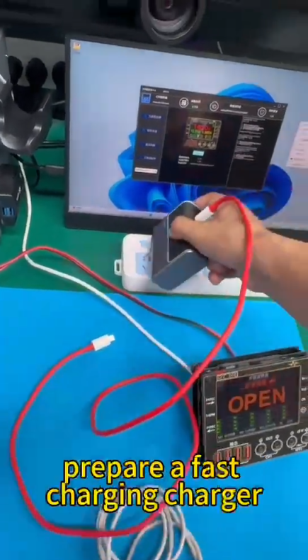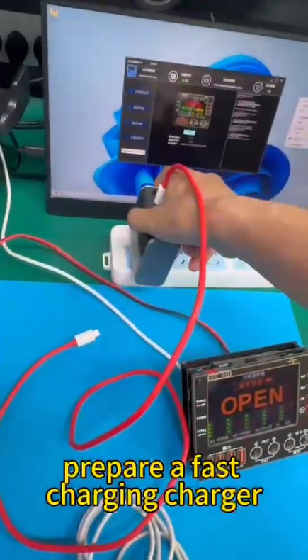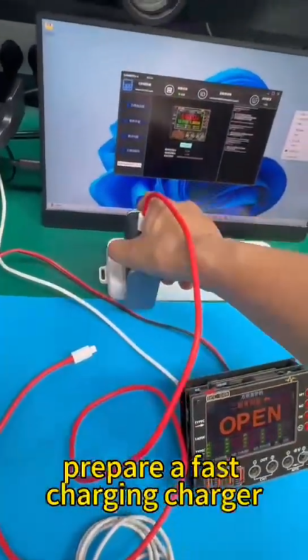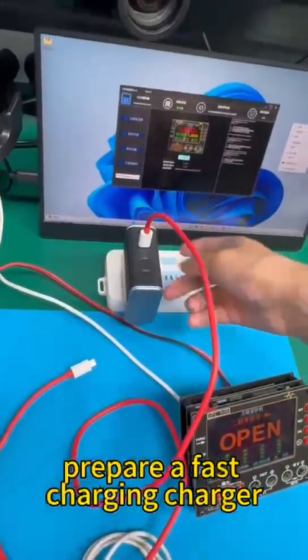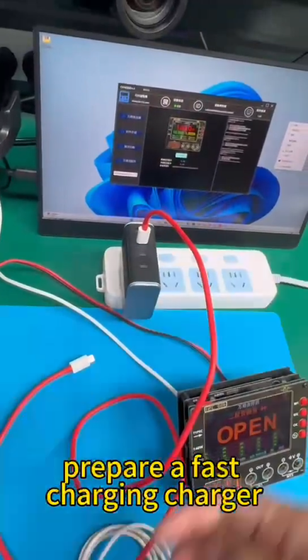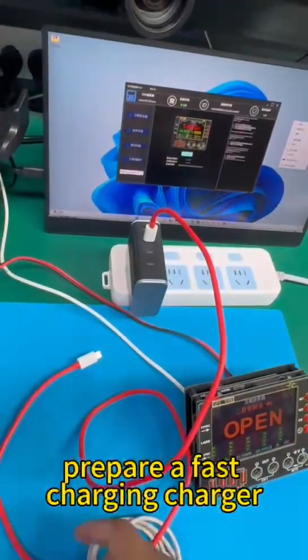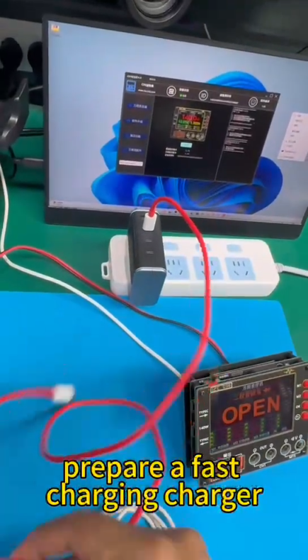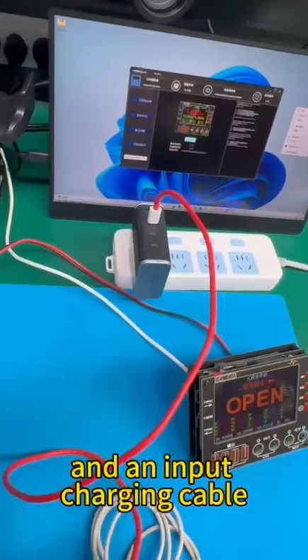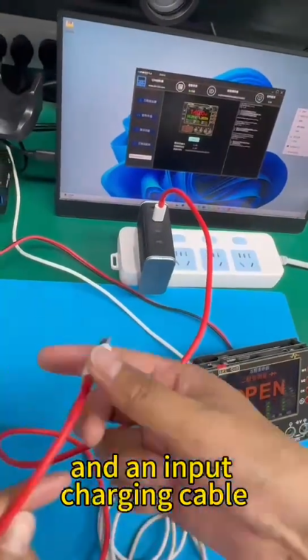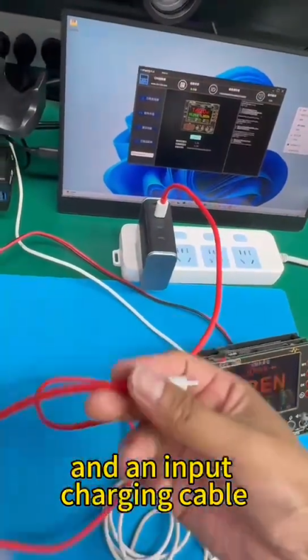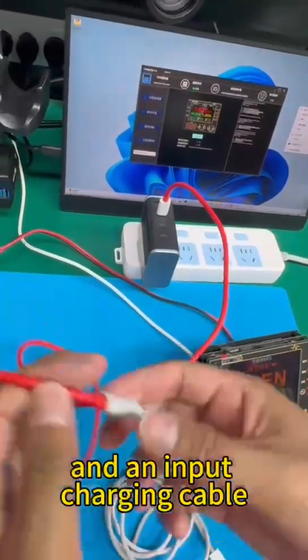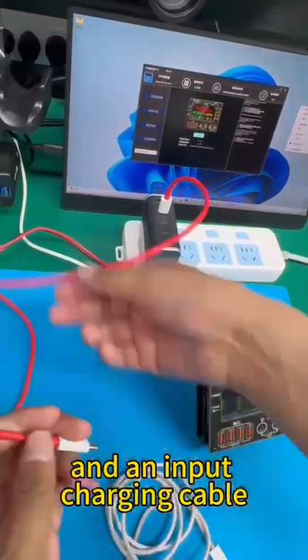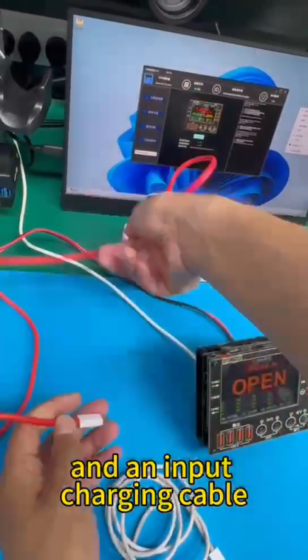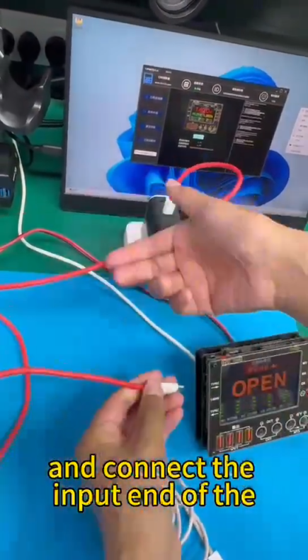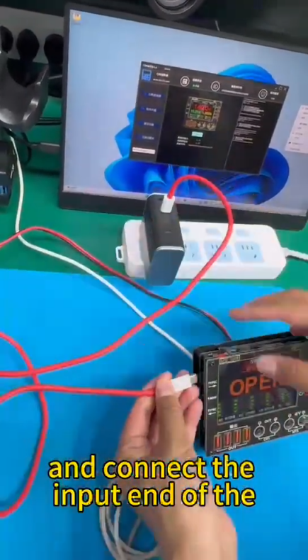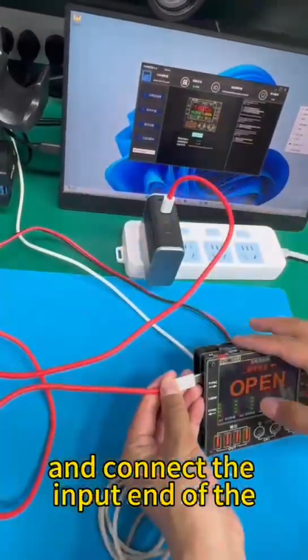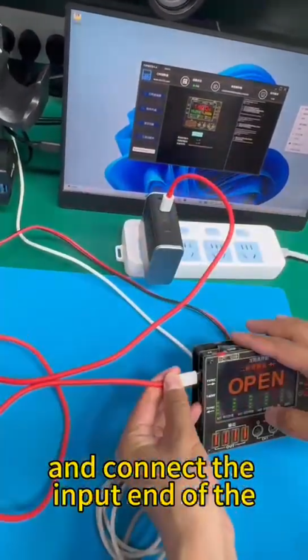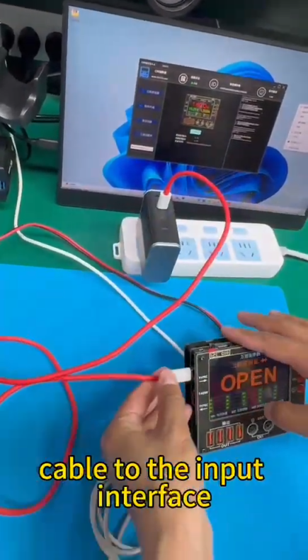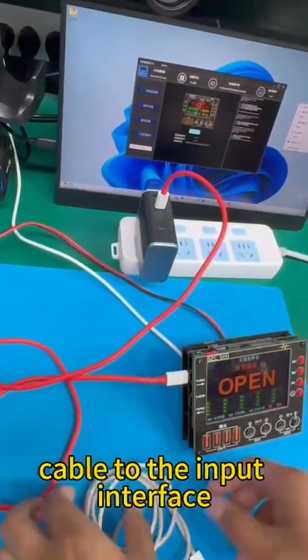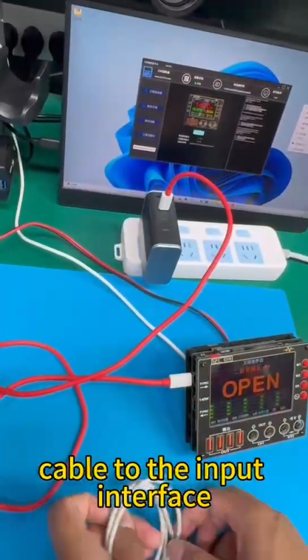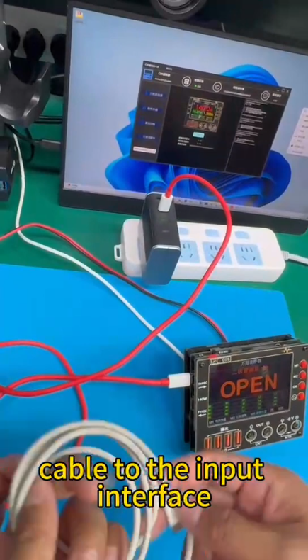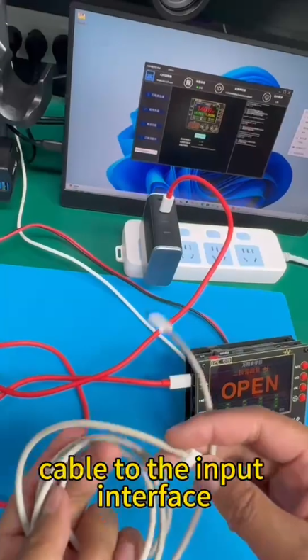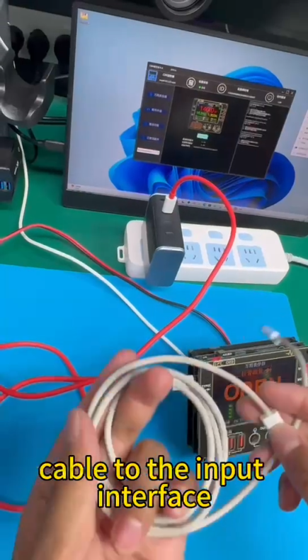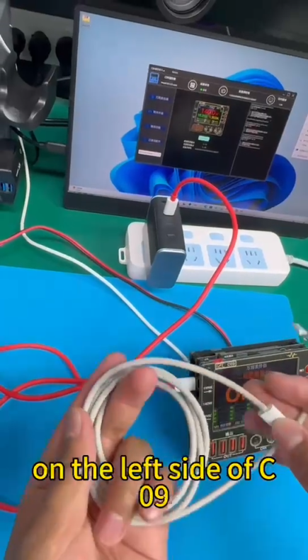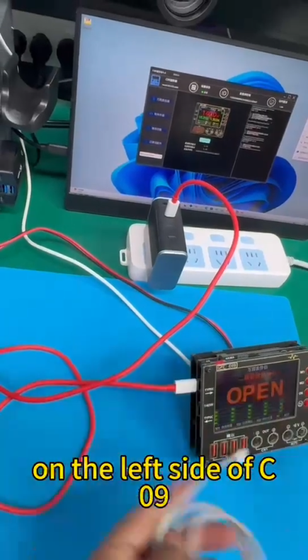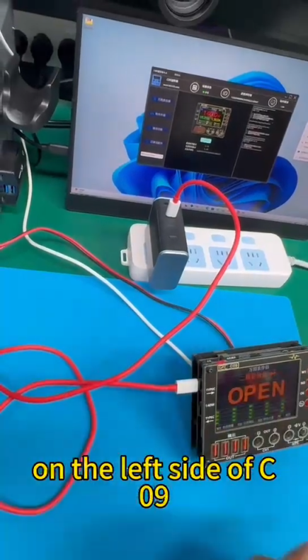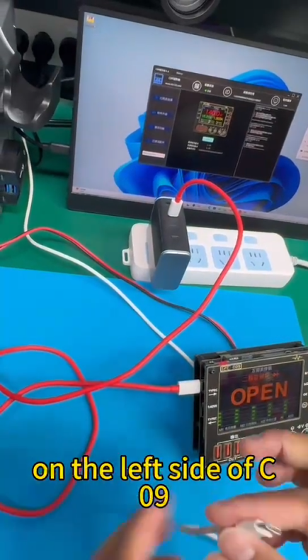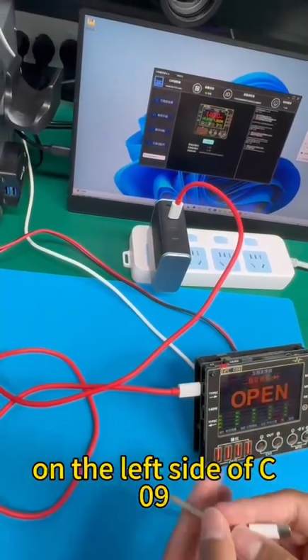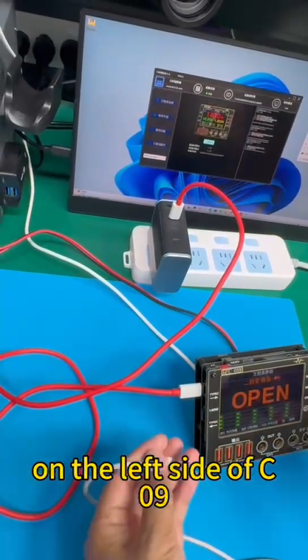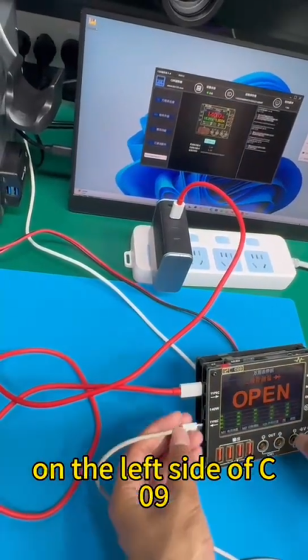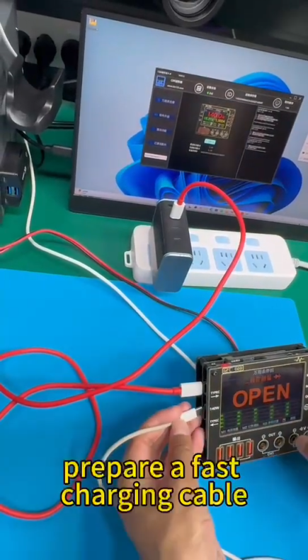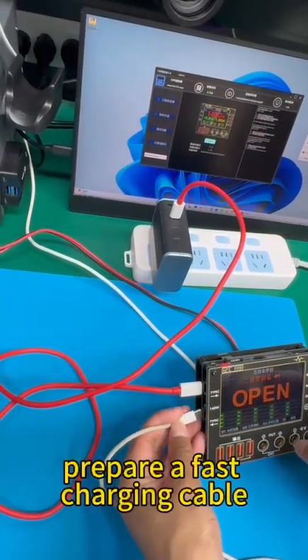Prepare a fast charging charger and an input charging cable, and connect the input end of the cable to the input interface on the left side of C09.